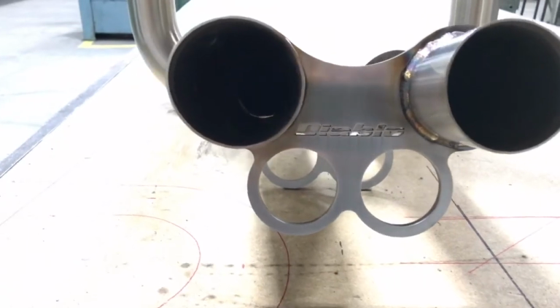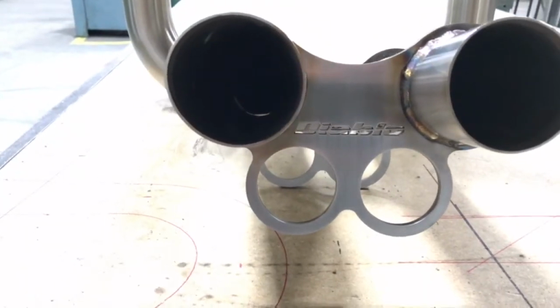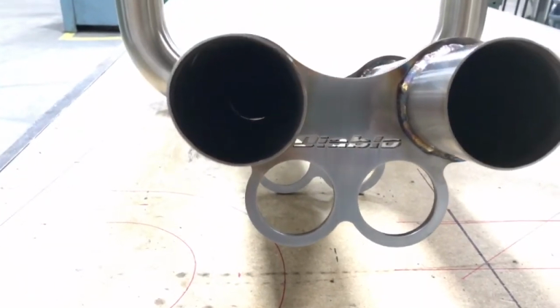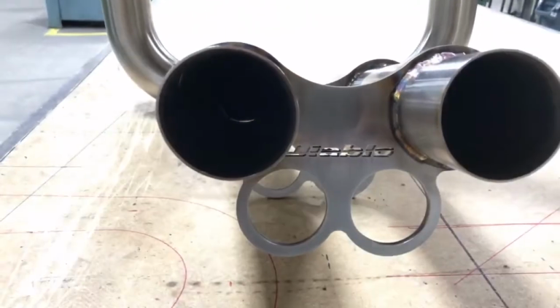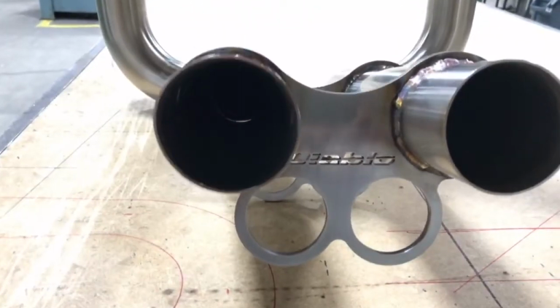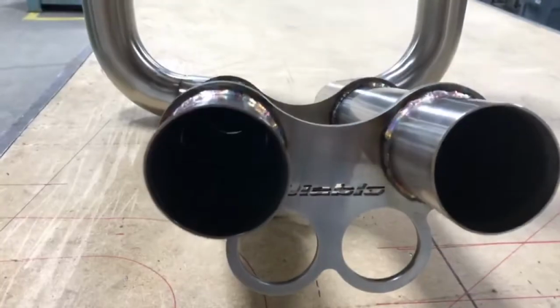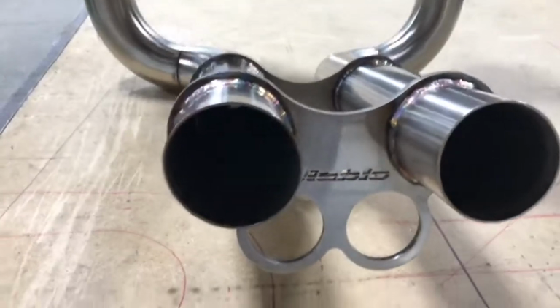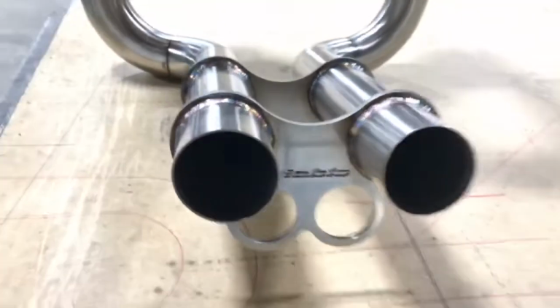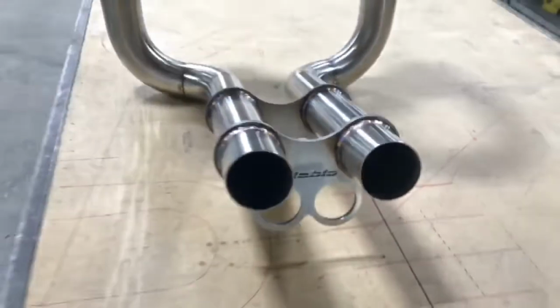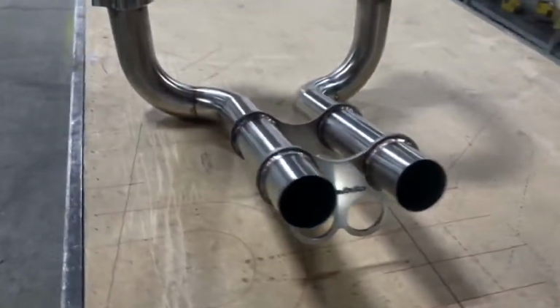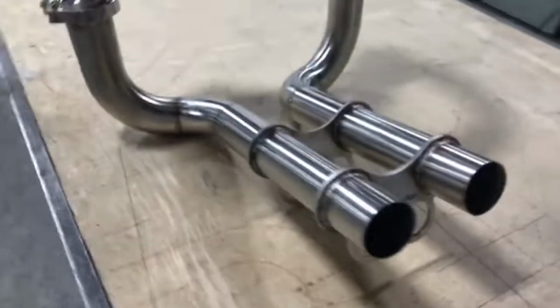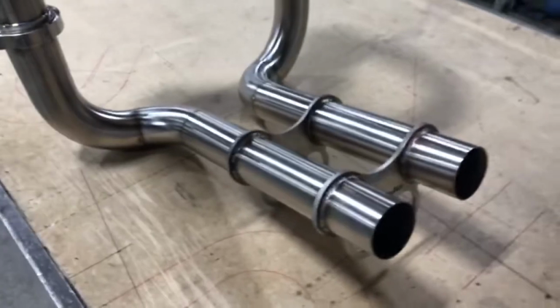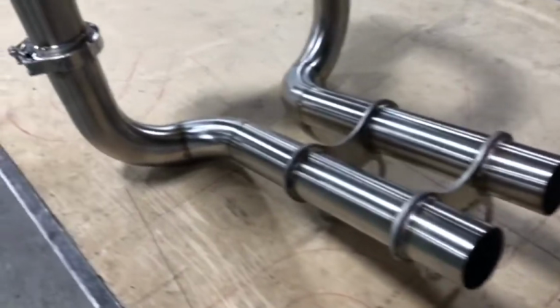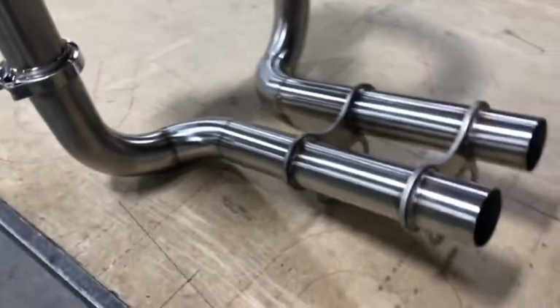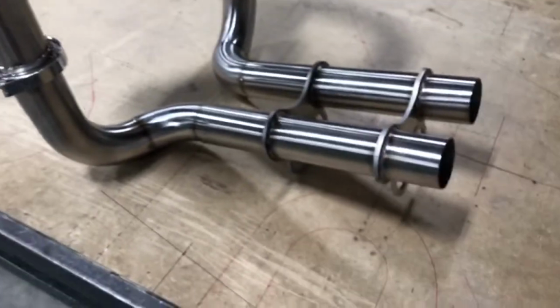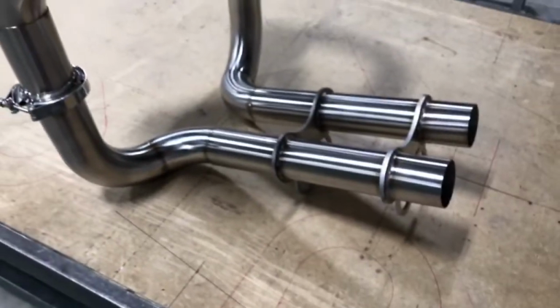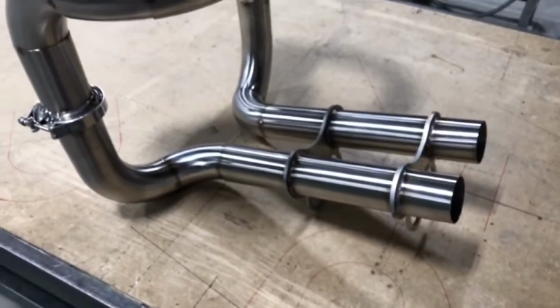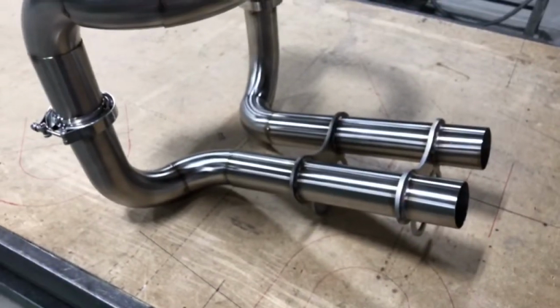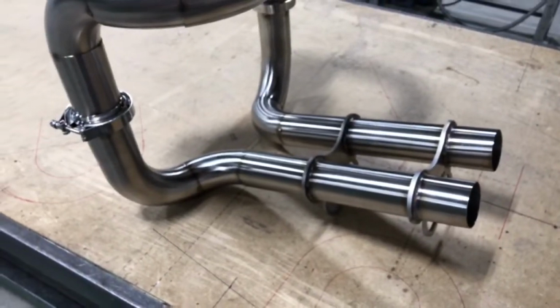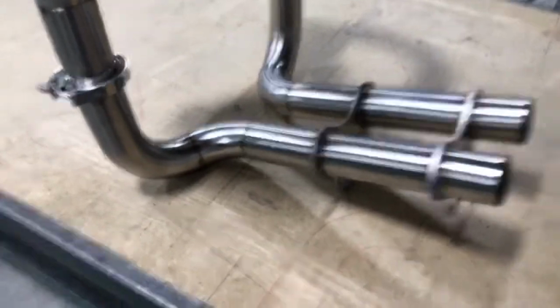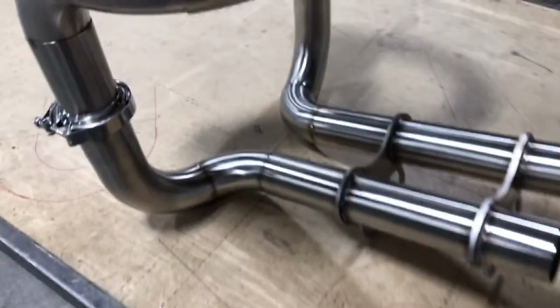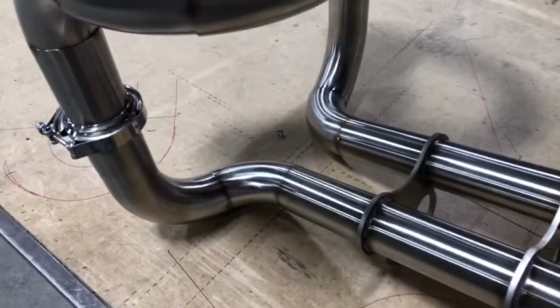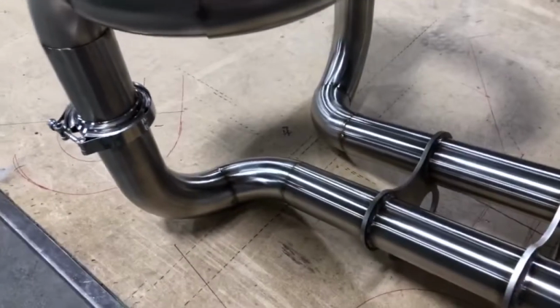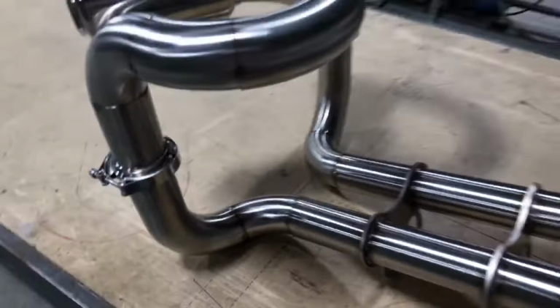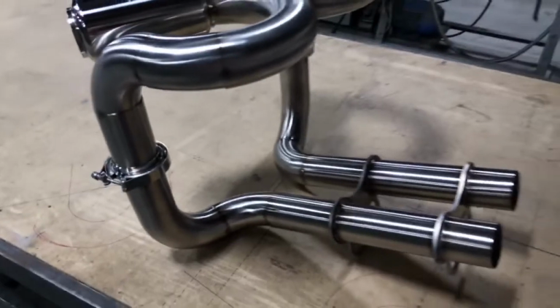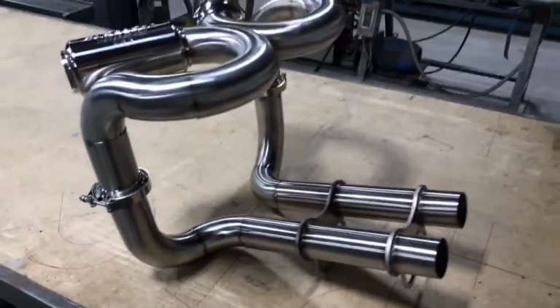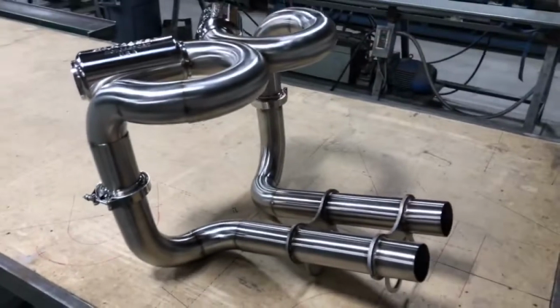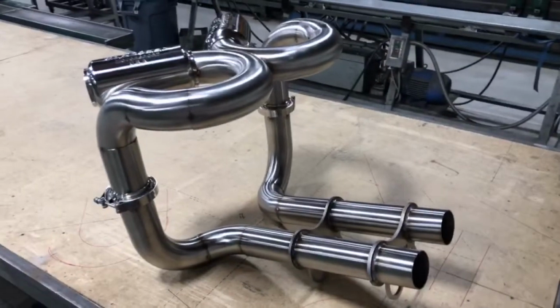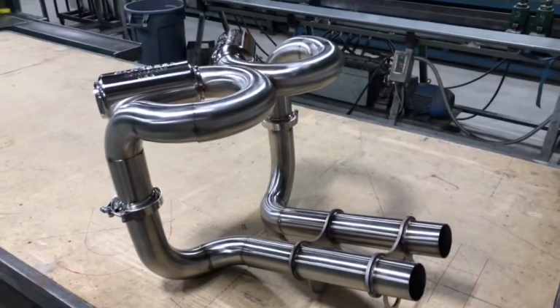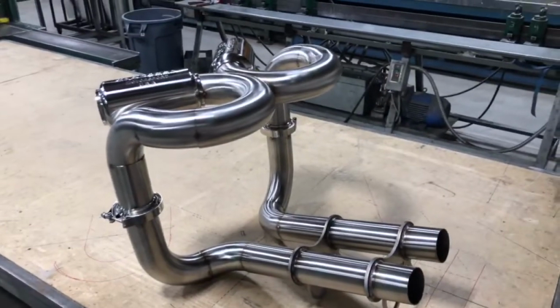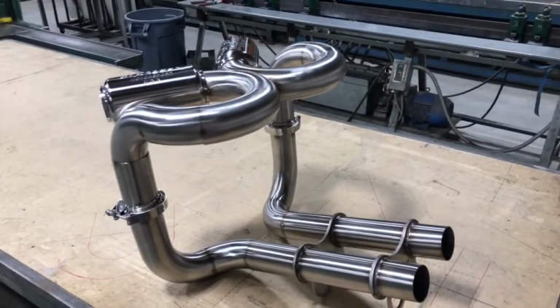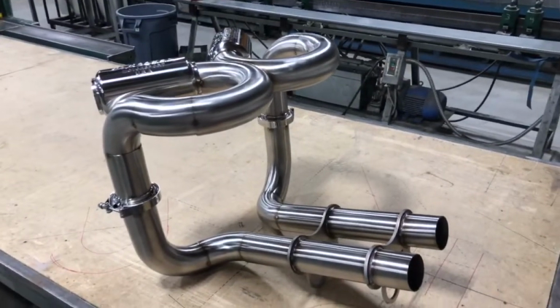Jetted into it — turned out really, really nice. Still need a back purge and weld, but everything's solid. I put it in the body and it fits.